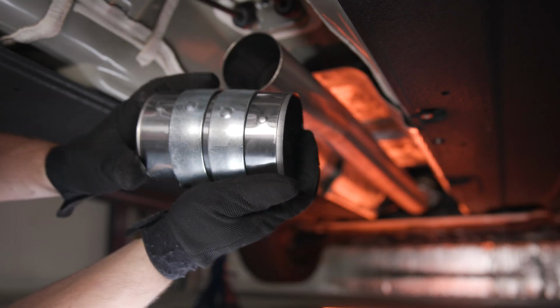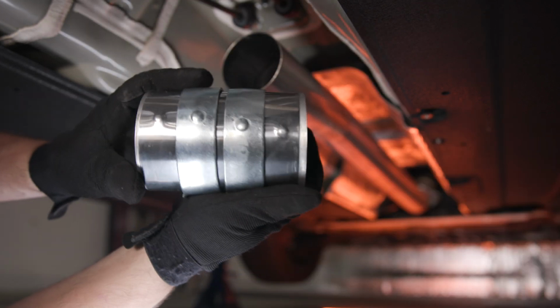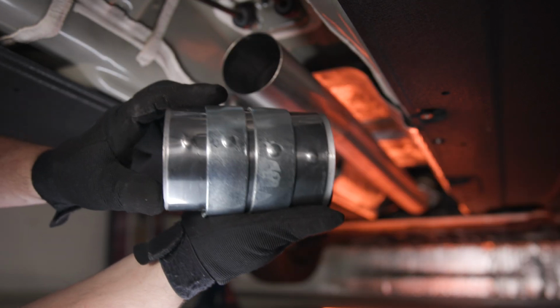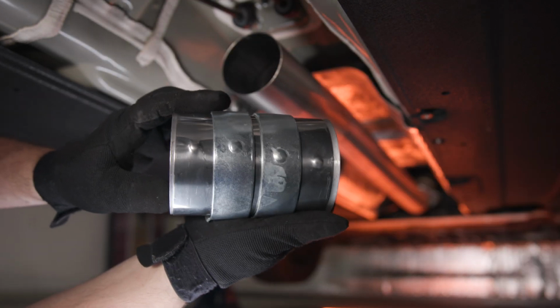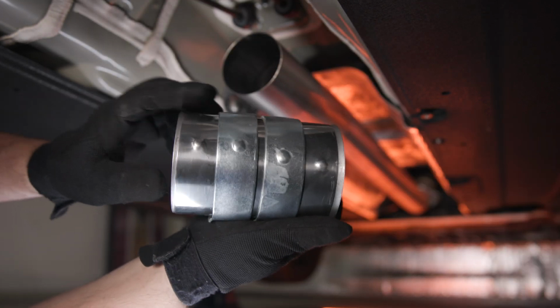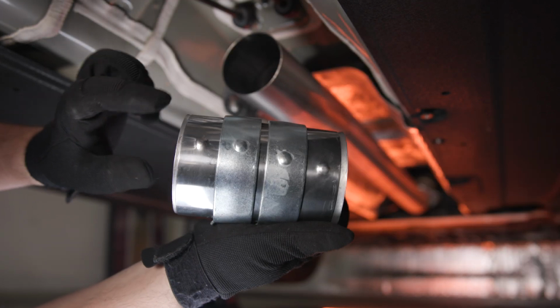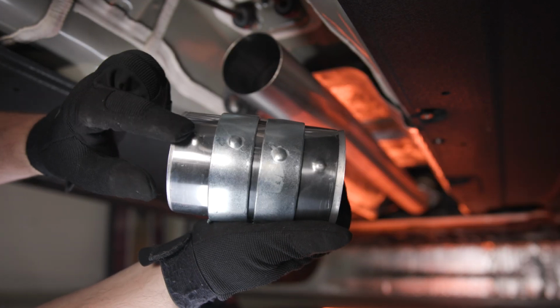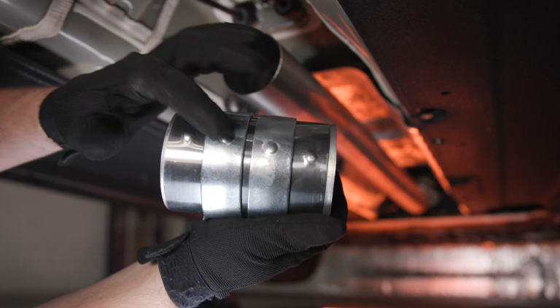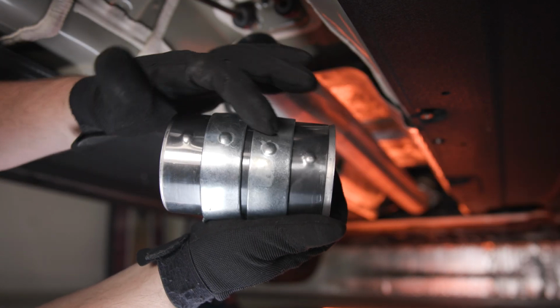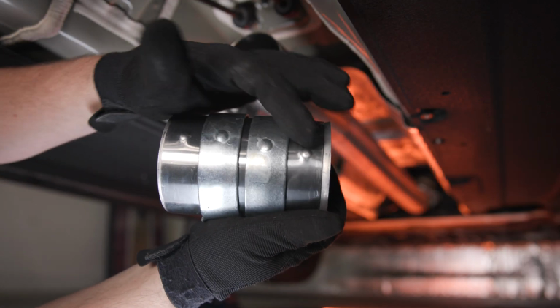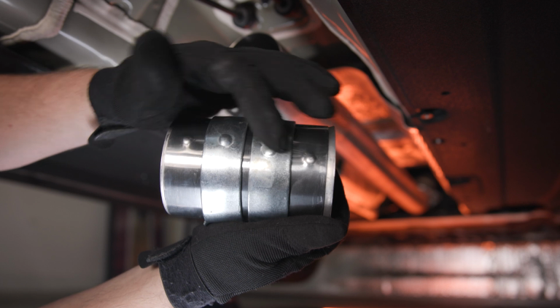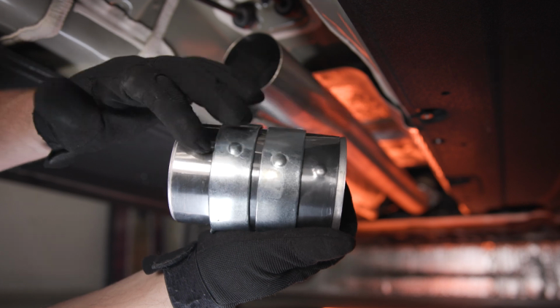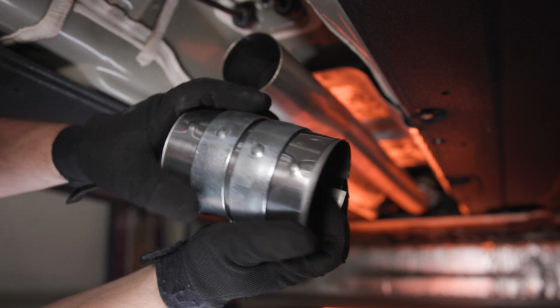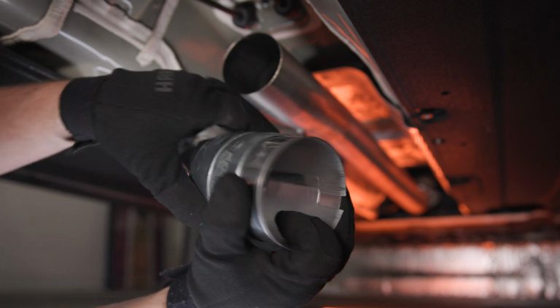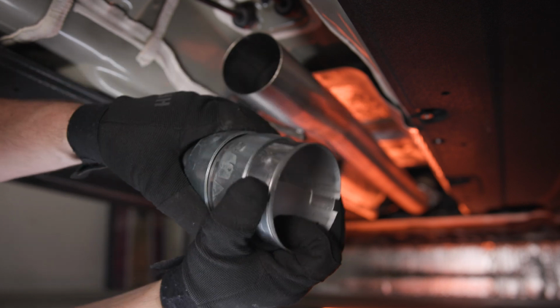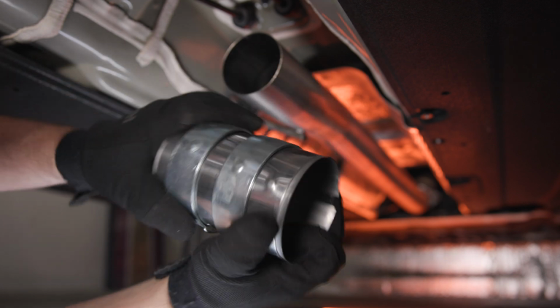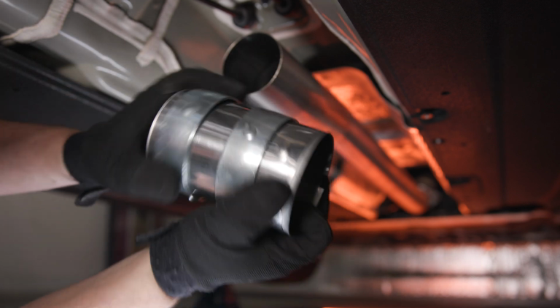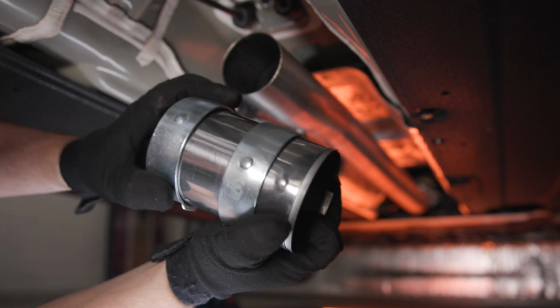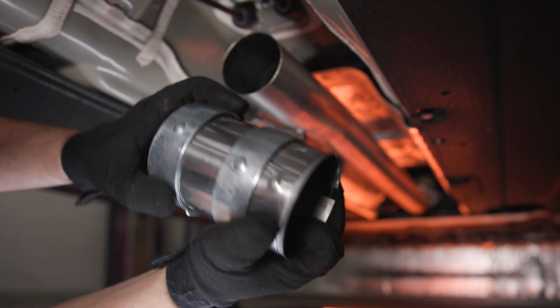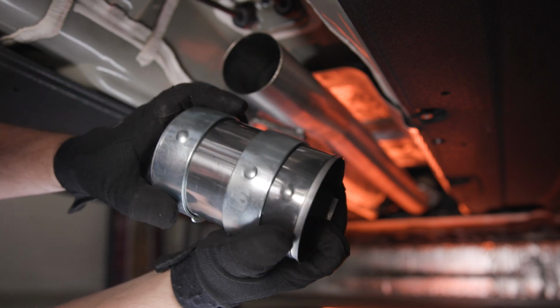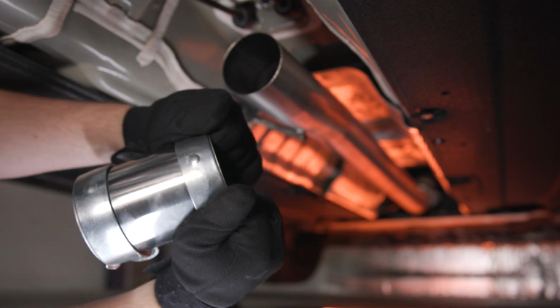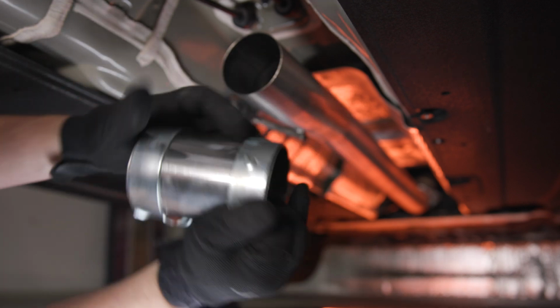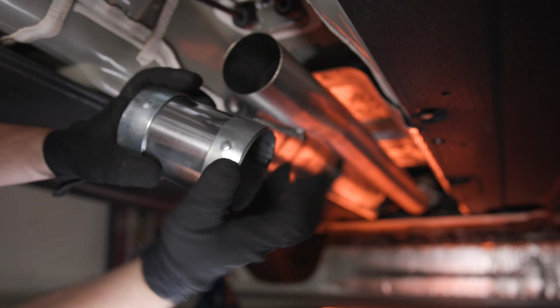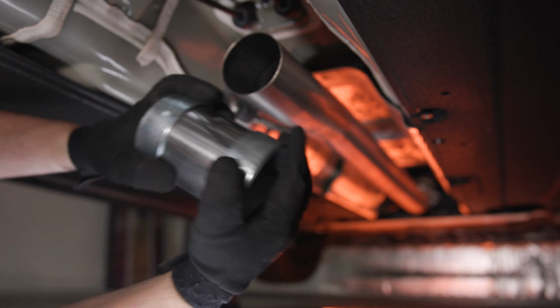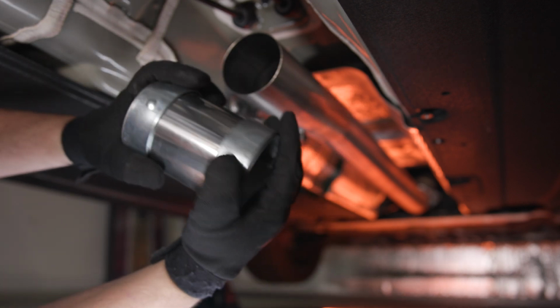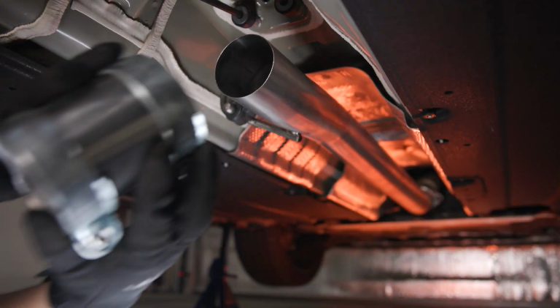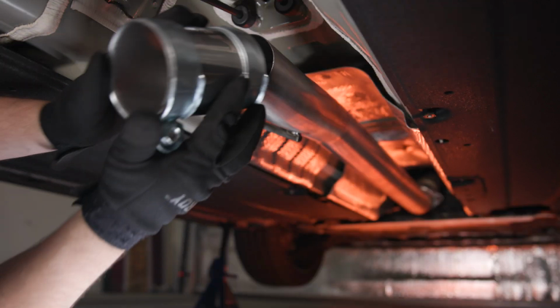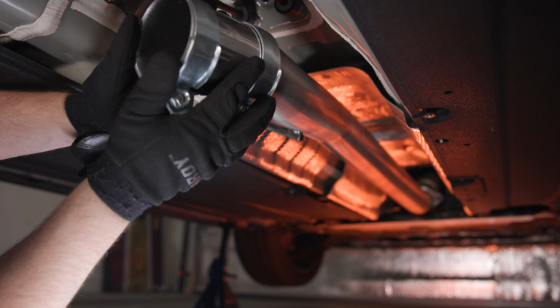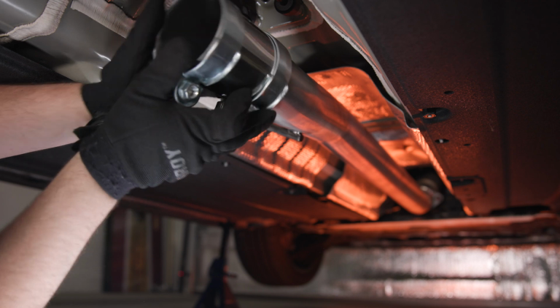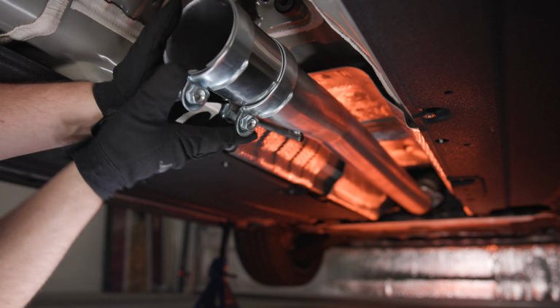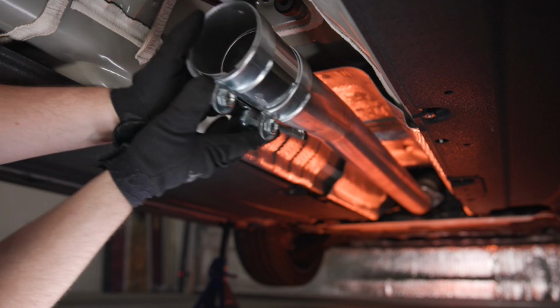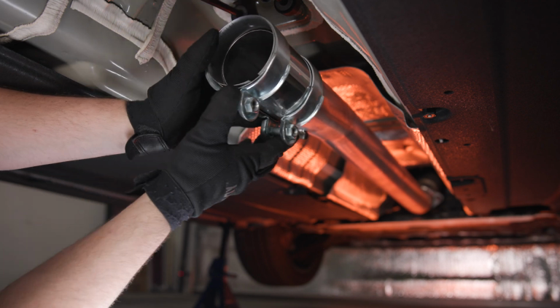At this point, you can prep the exhaust coupler. The coupler has indents to align the clamps in the right position. Line these up and then slide the coupler onto the forward section of the mid-pipe.